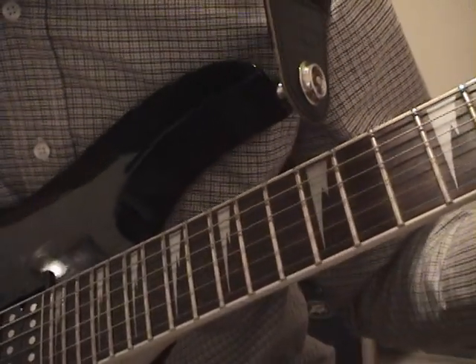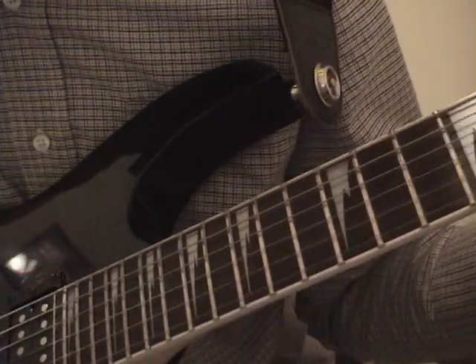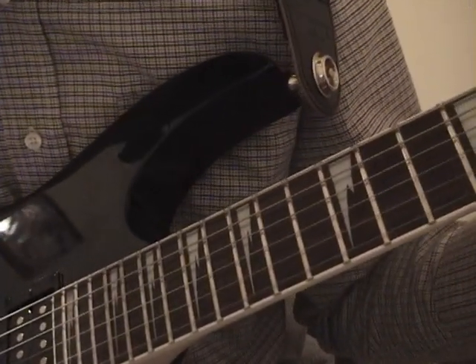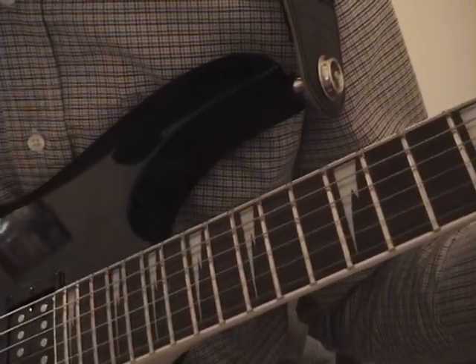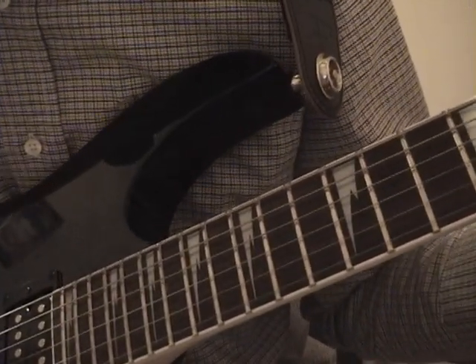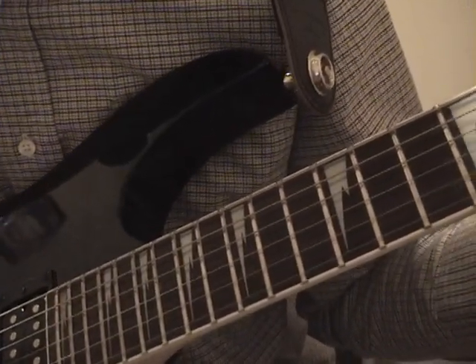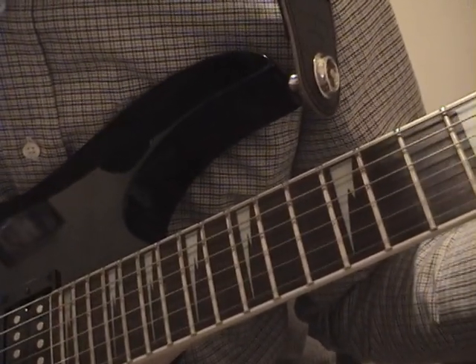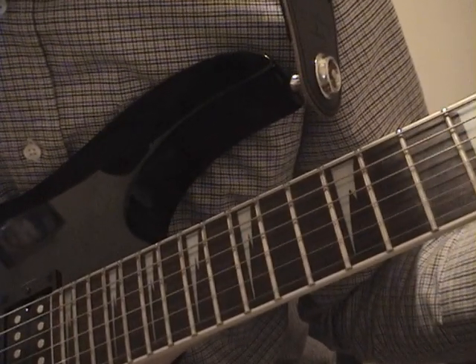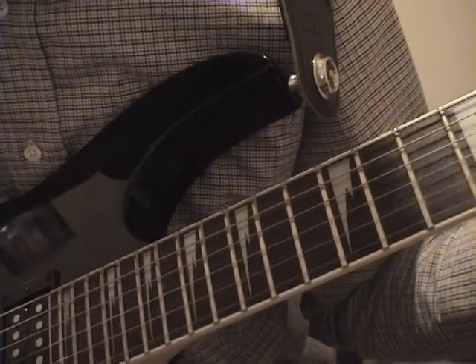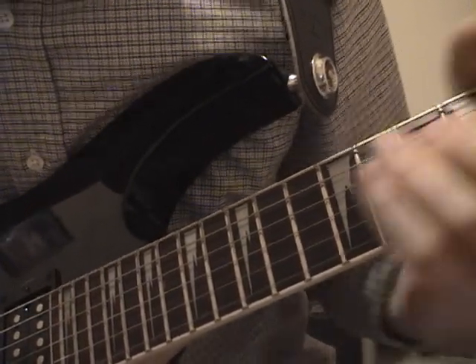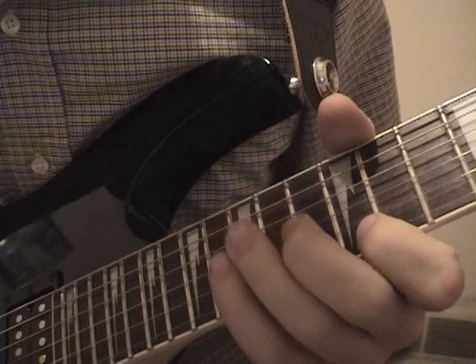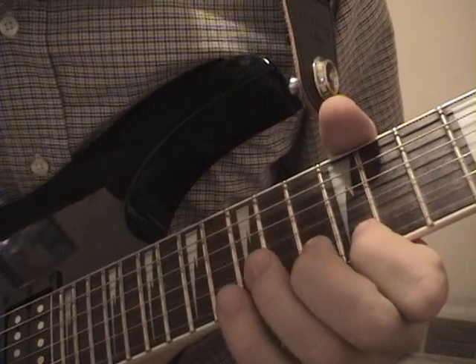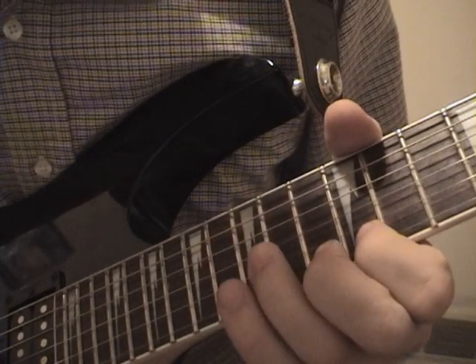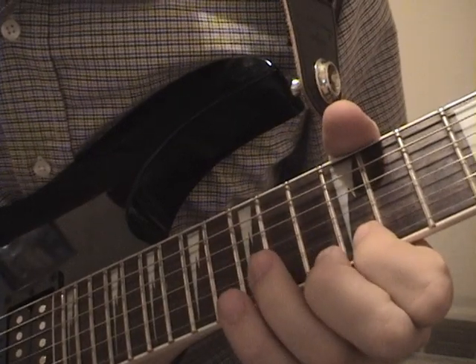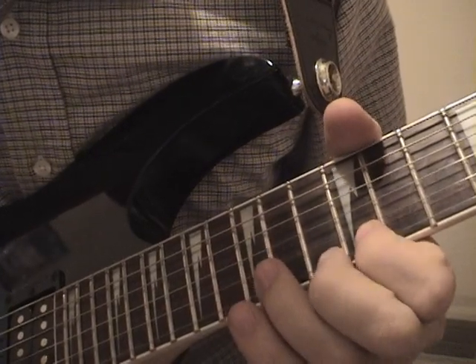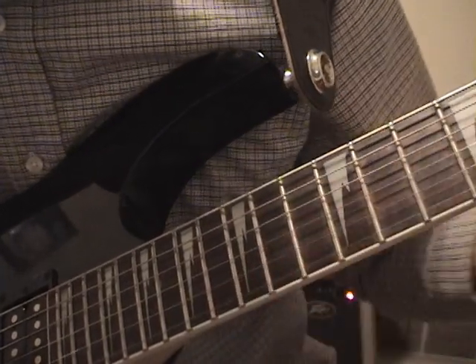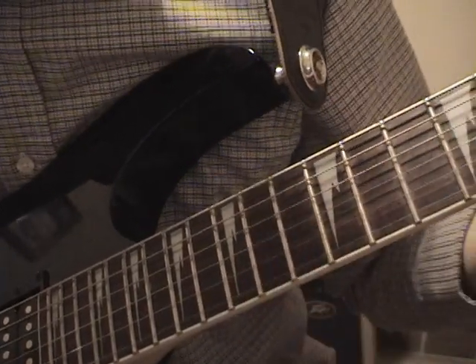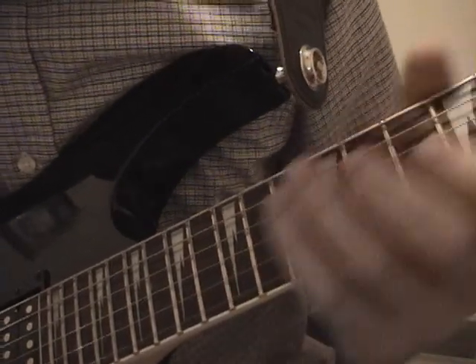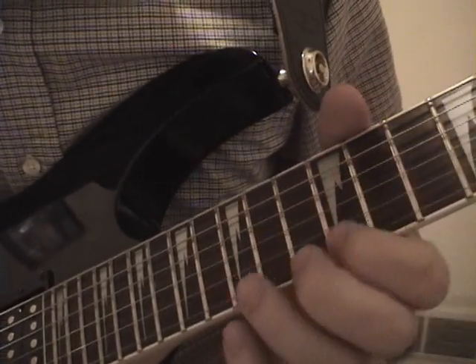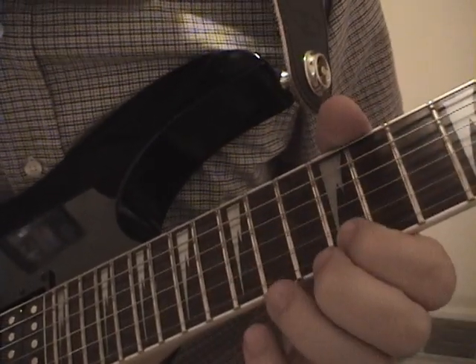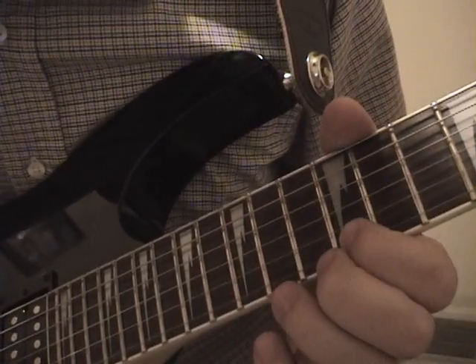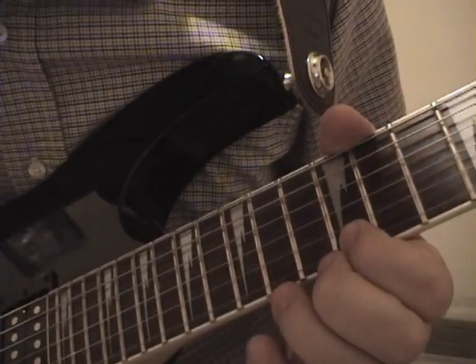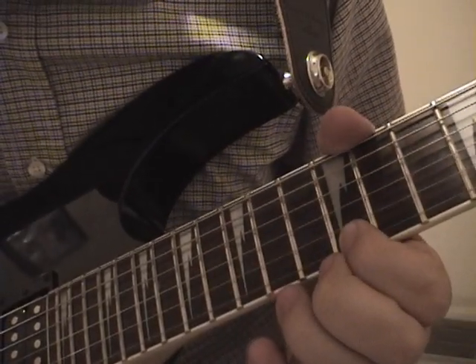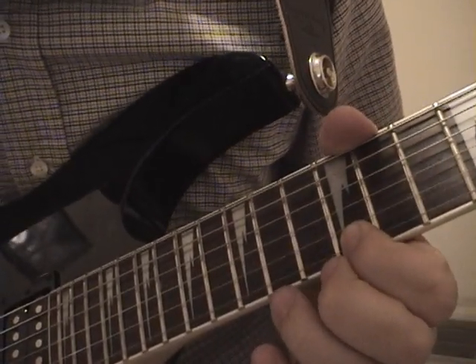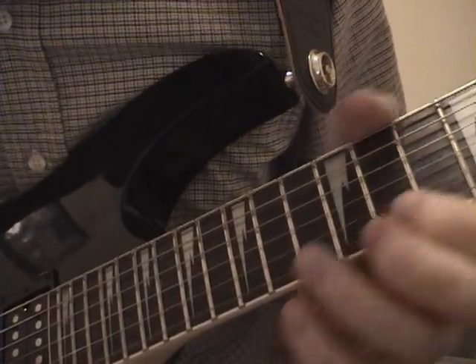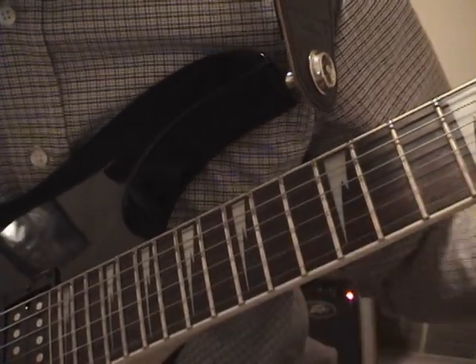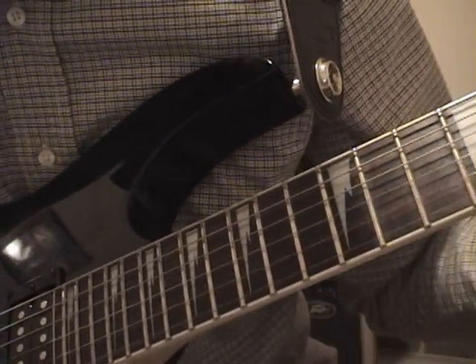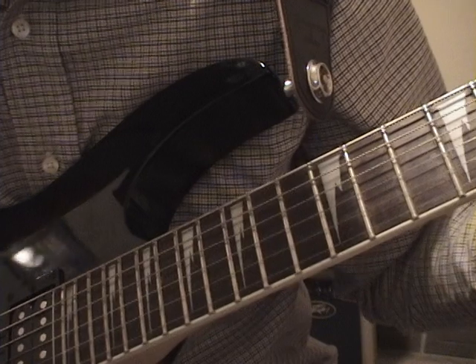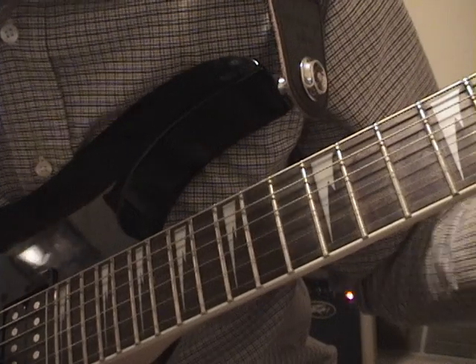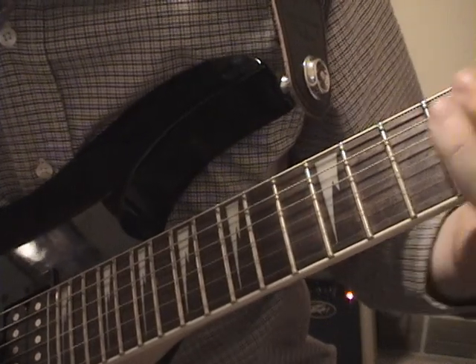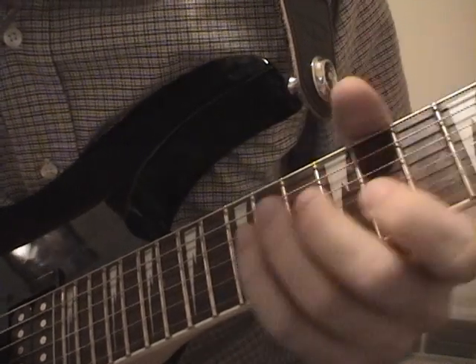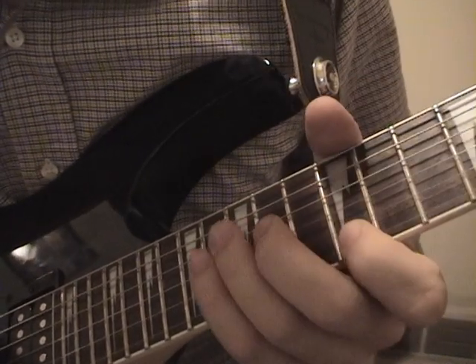Notice that third note there — it's actually a little different. It's kind of important. So here's the bridge.